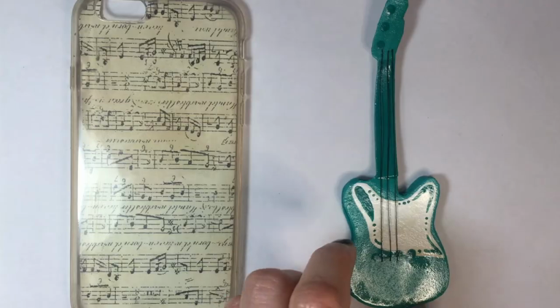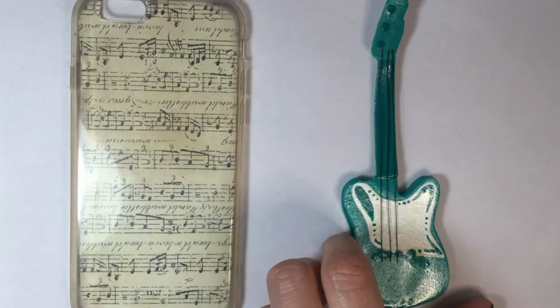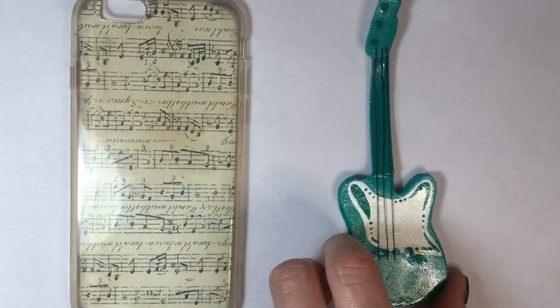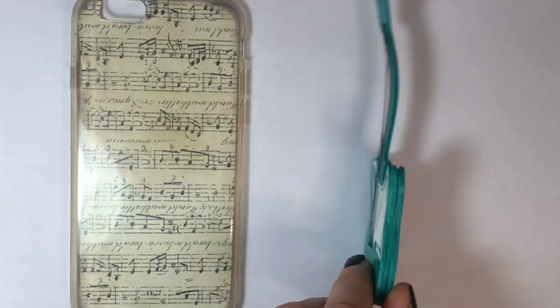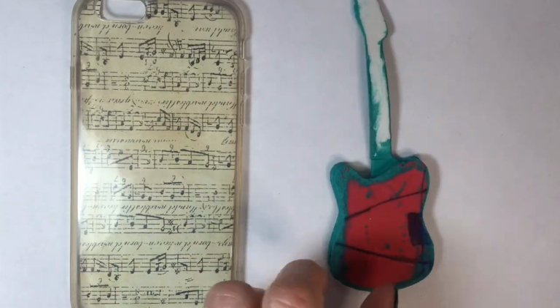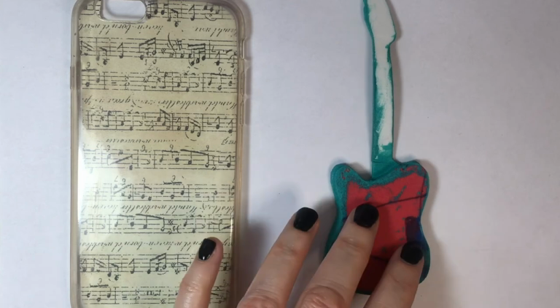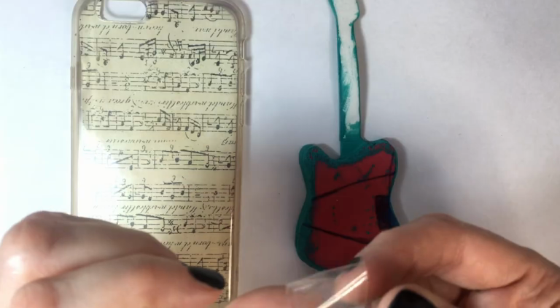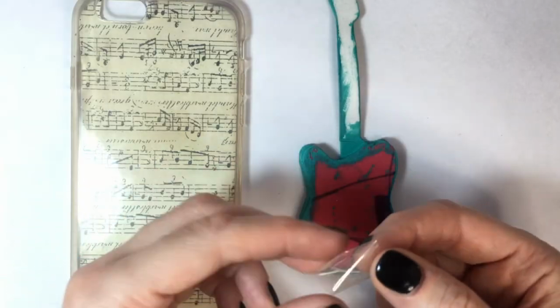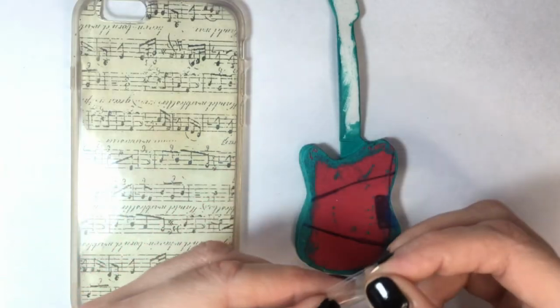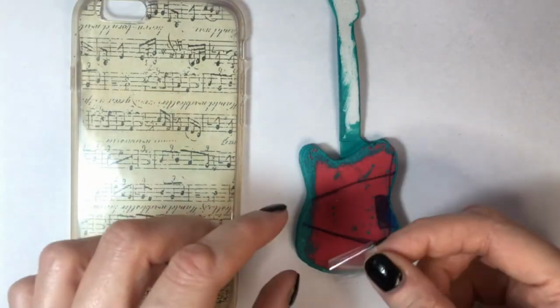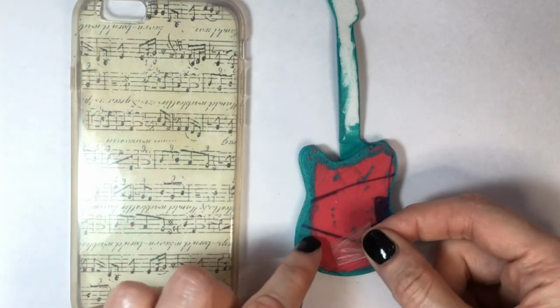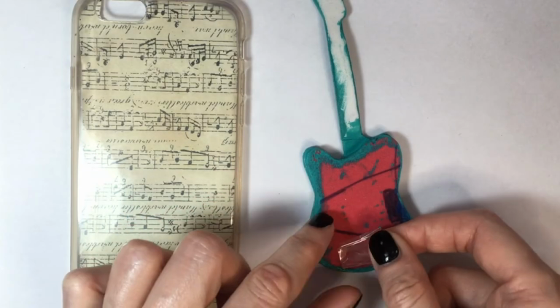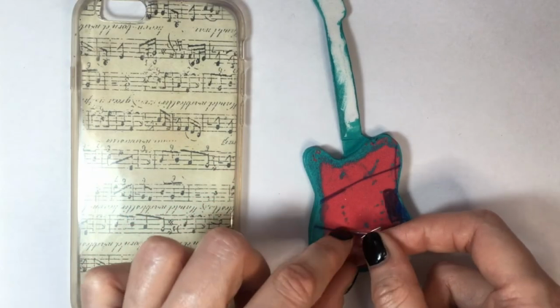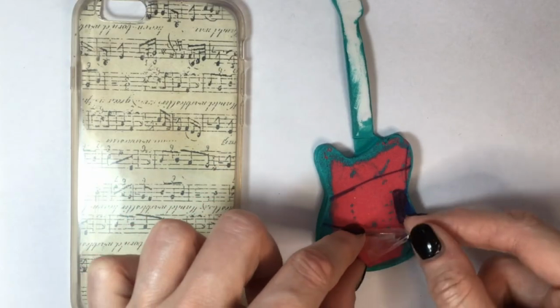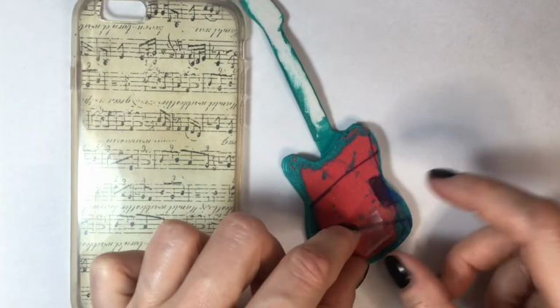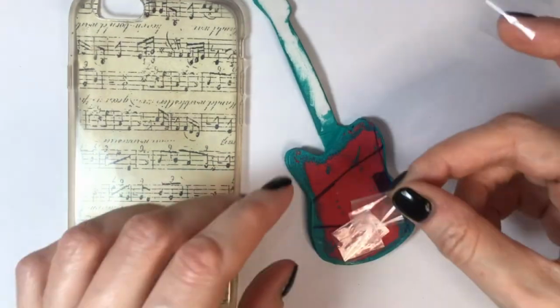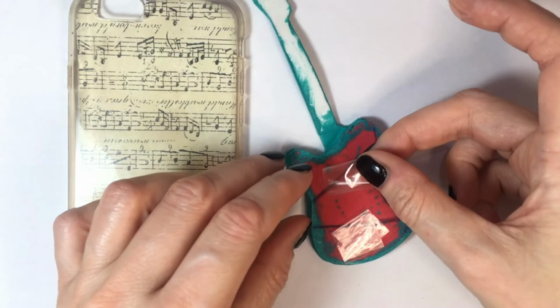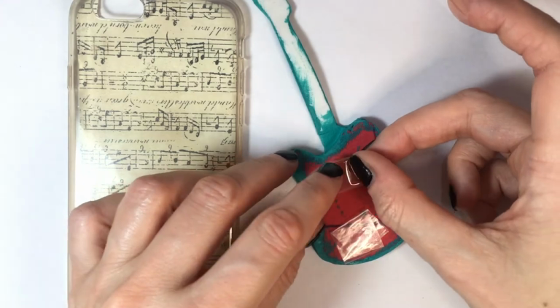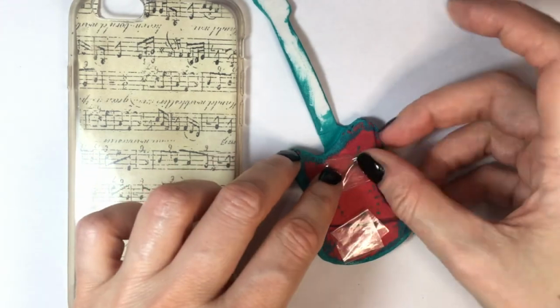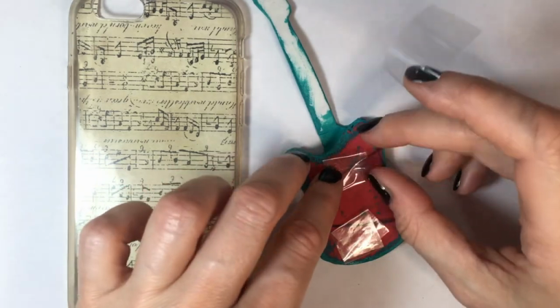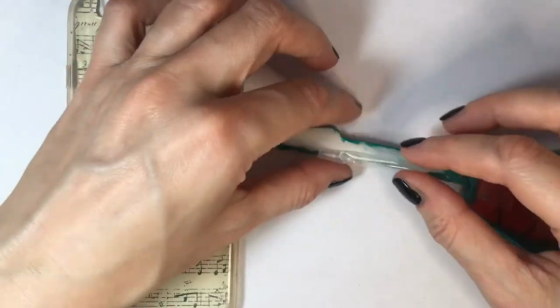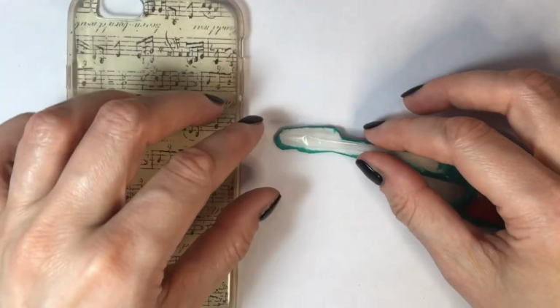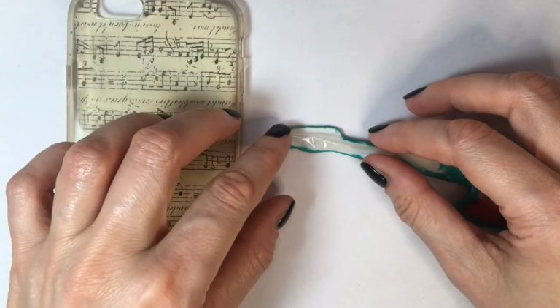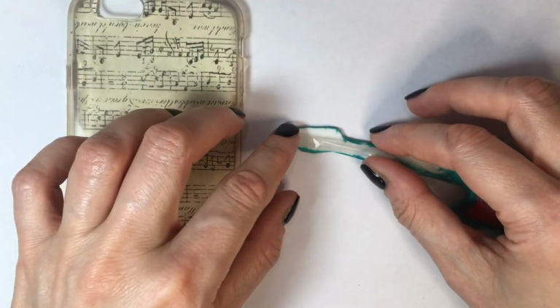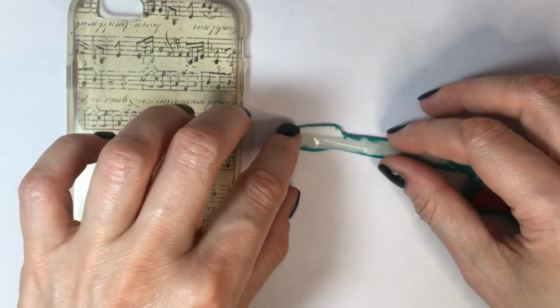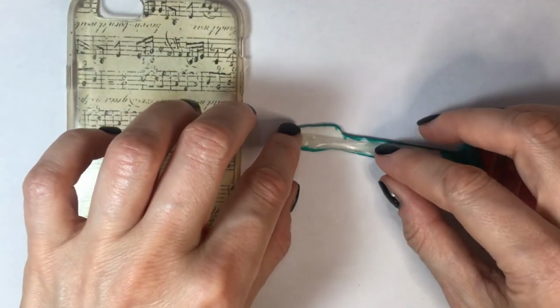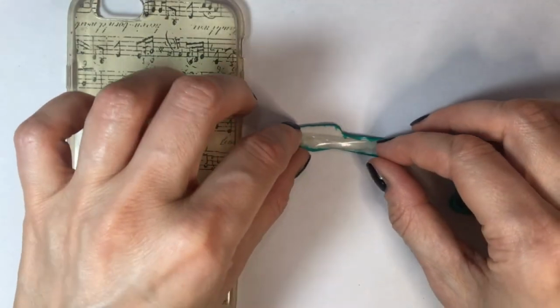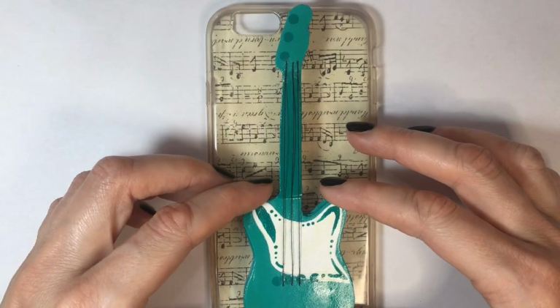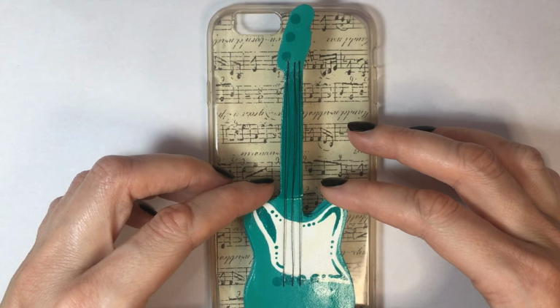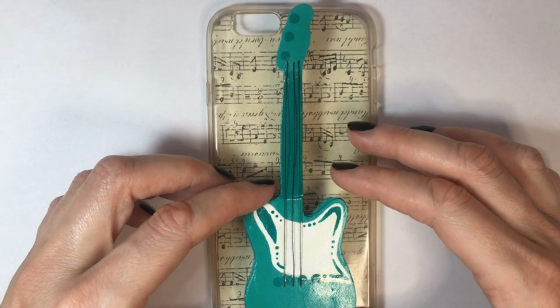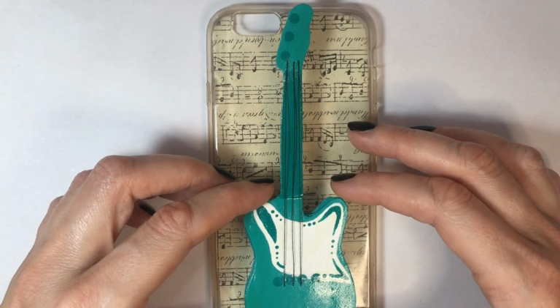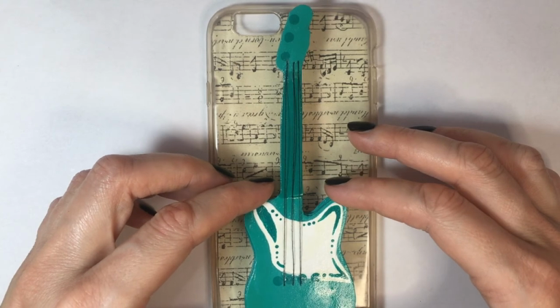To display my little guitar, I'm going to be using this paper phone case that I actually just shared how to make. It's just paper that has music notes on it. Then I'm going to be taping this. I actually really like my guitar — I think it looks really cute.